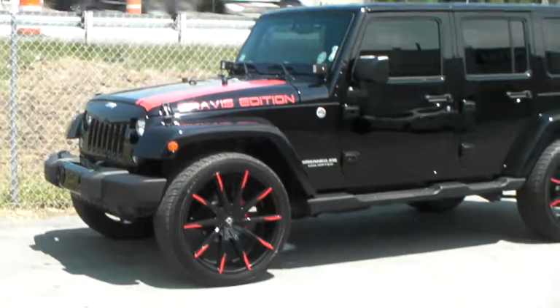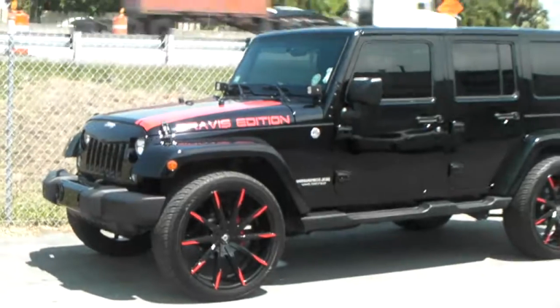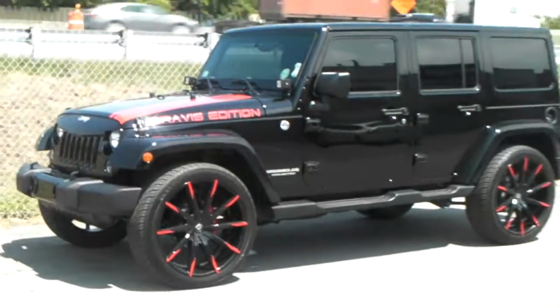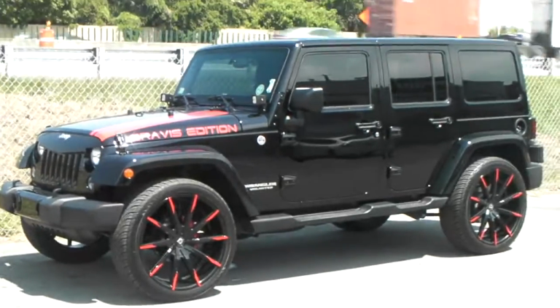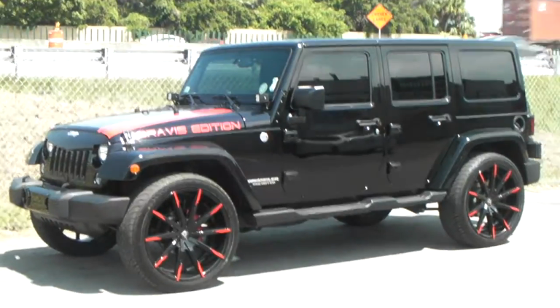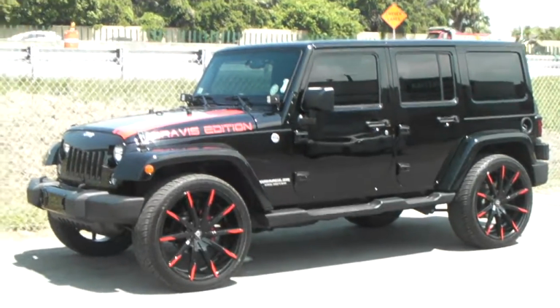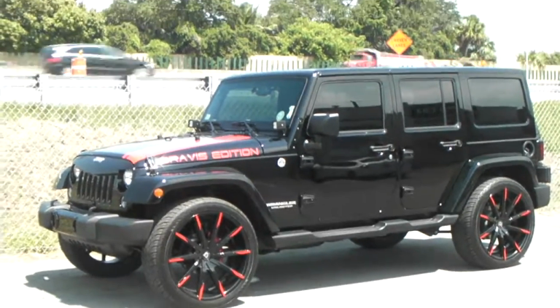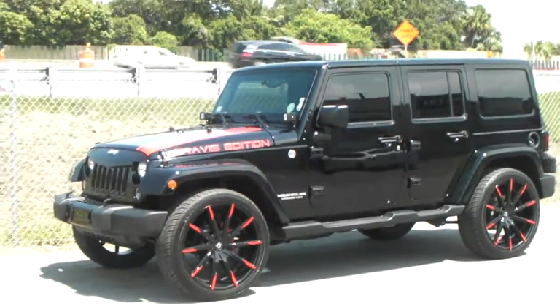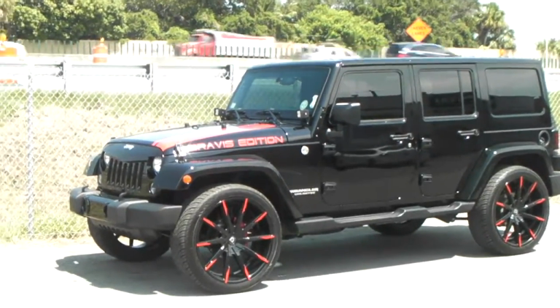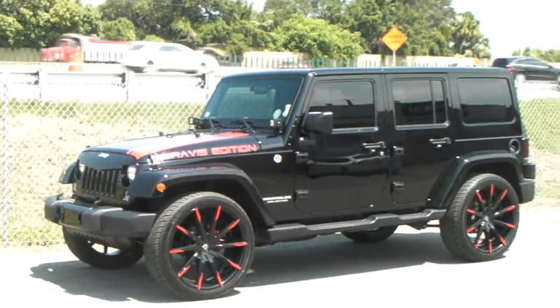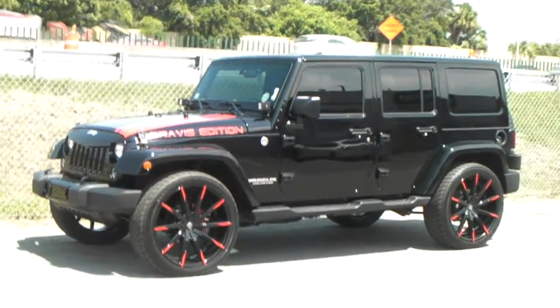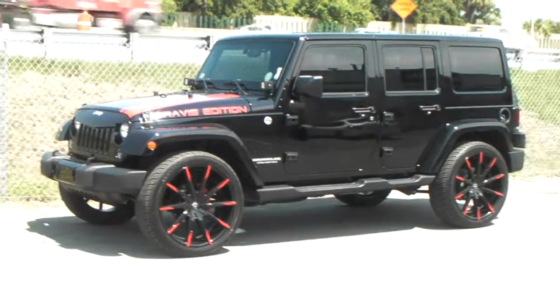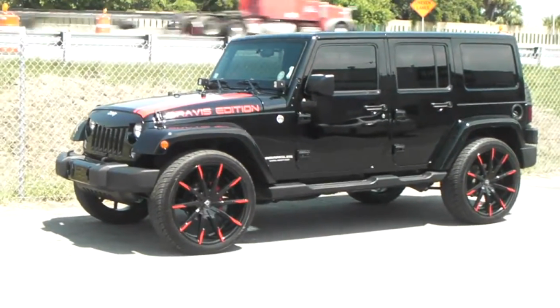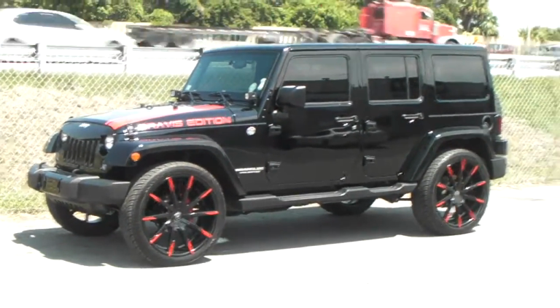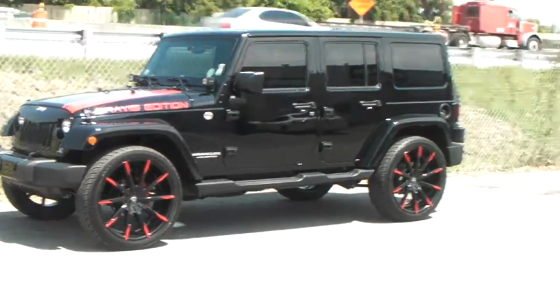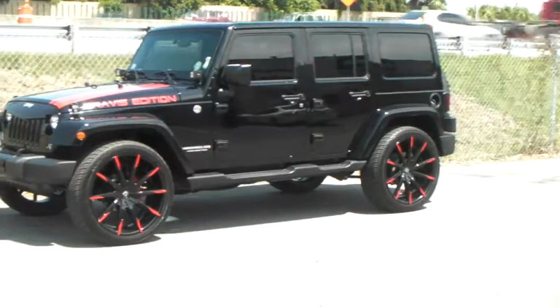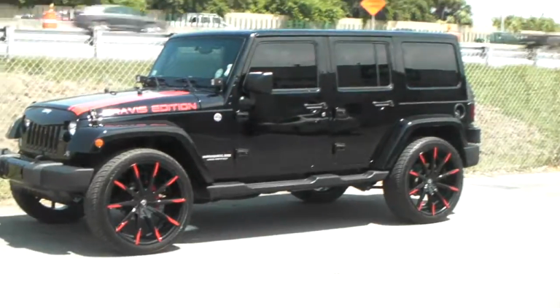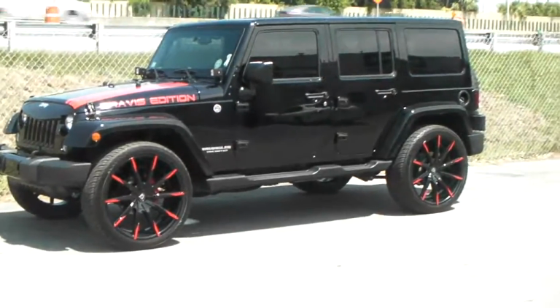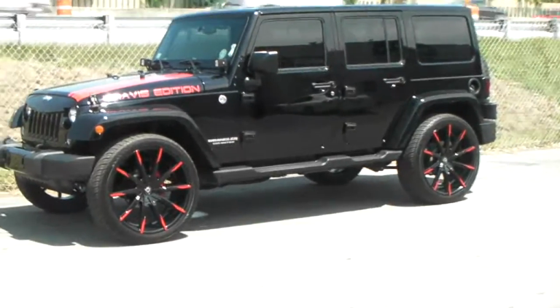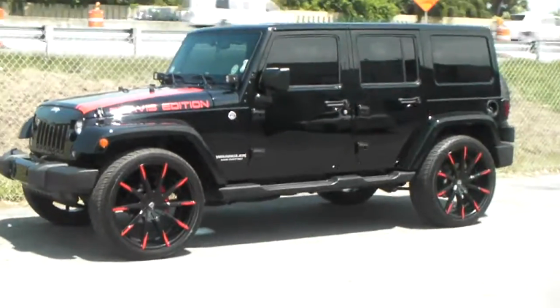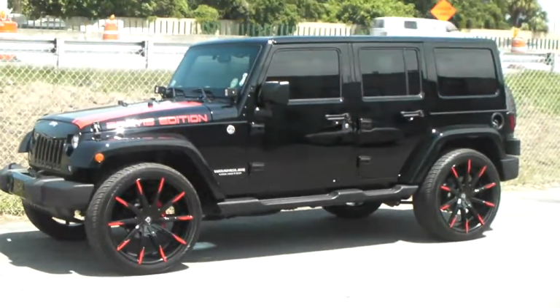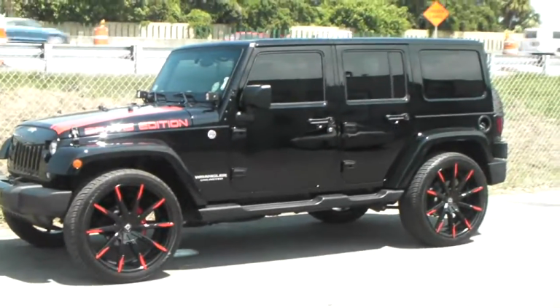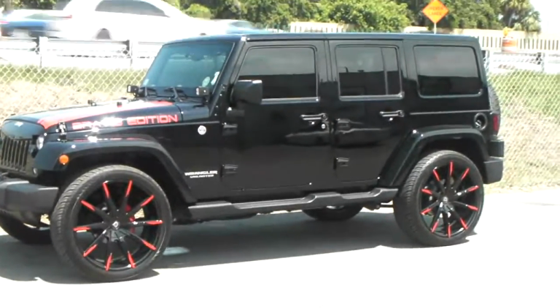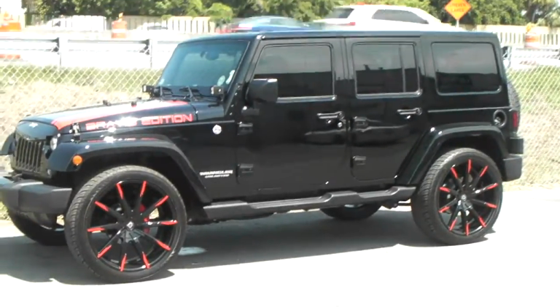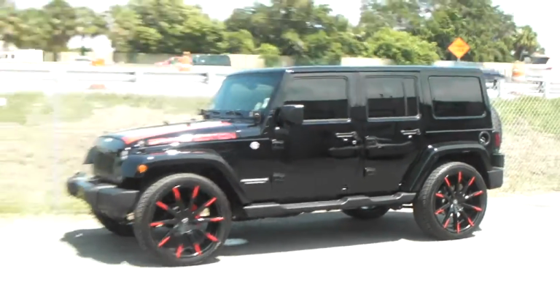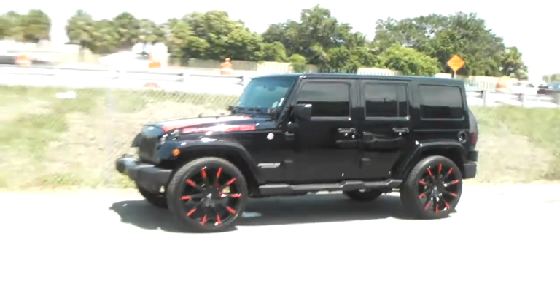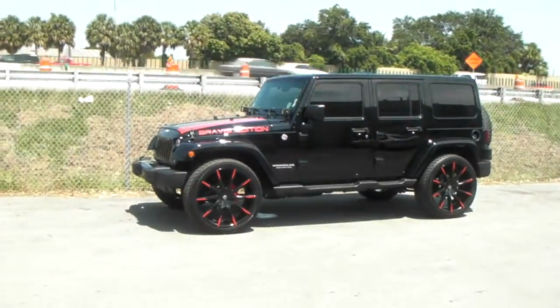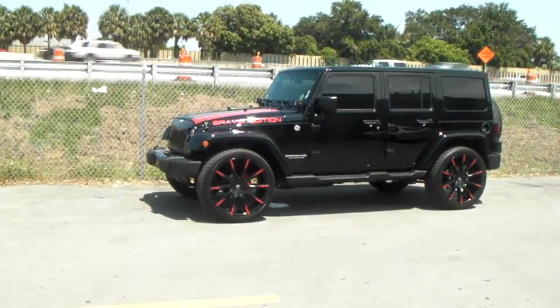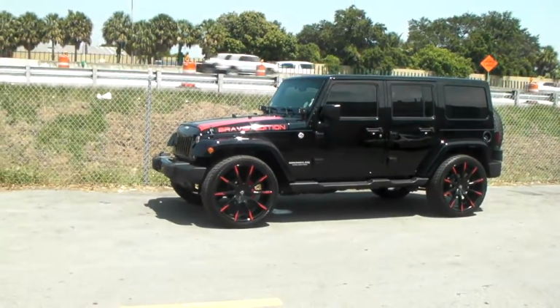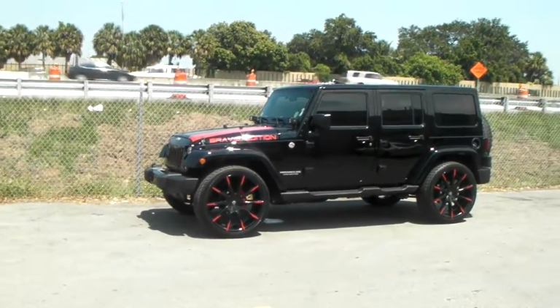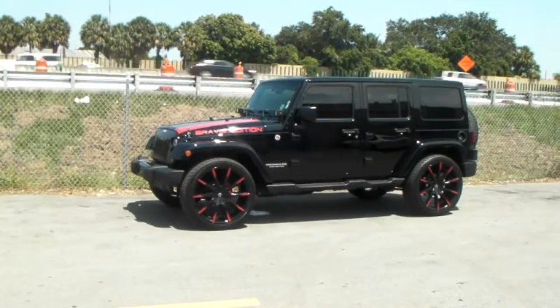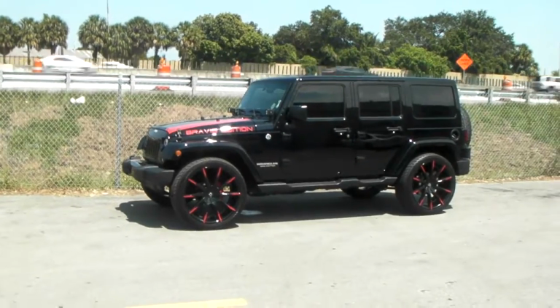This is your boy KB from Dubs and Tires TV at DubsandTires.com — tires, wheels, and more, shipped to your door. Find us online at DubsandTires.com or call us at 877-544-8473.